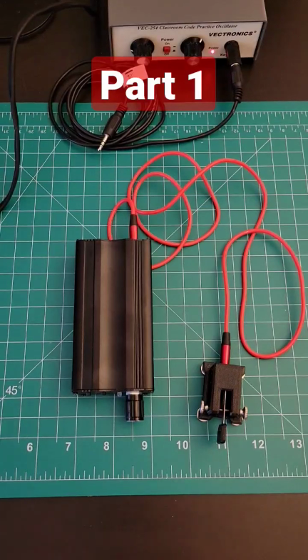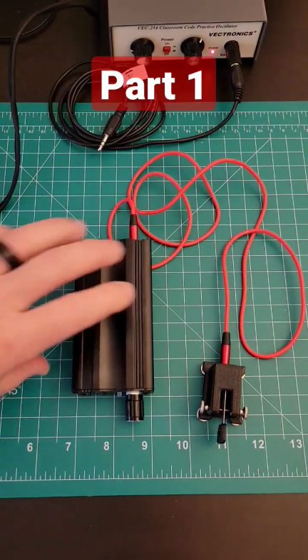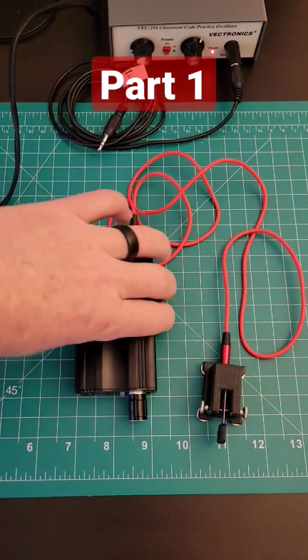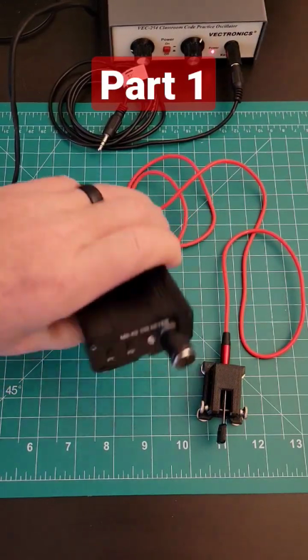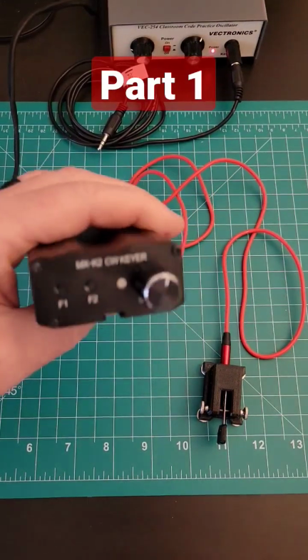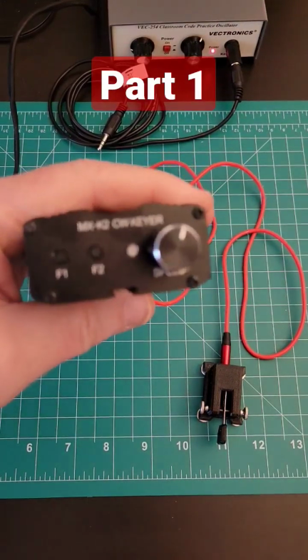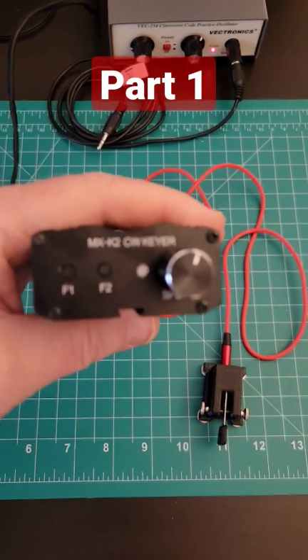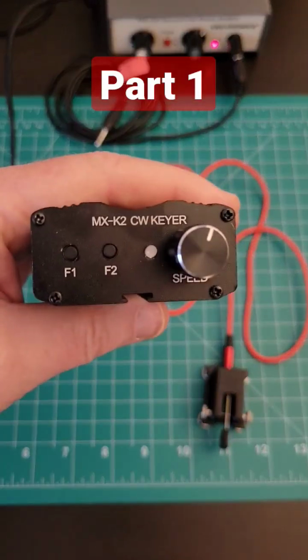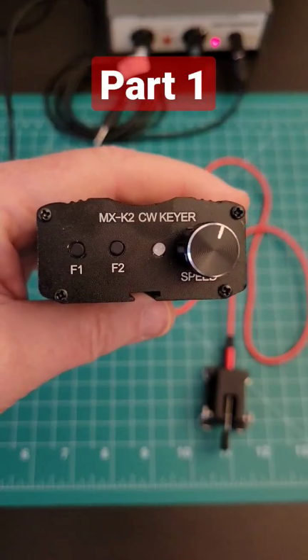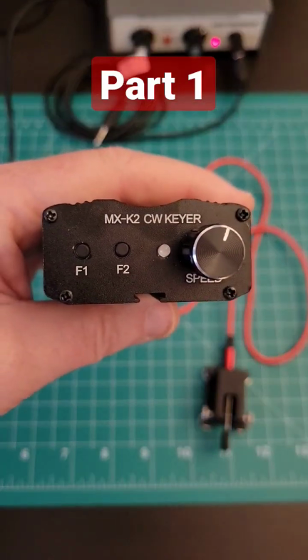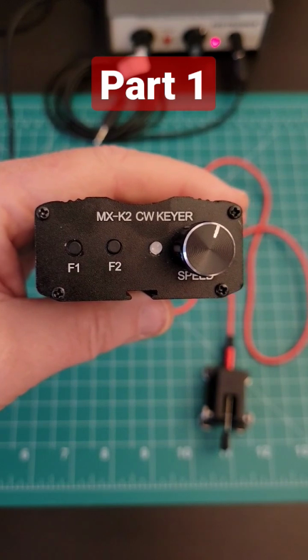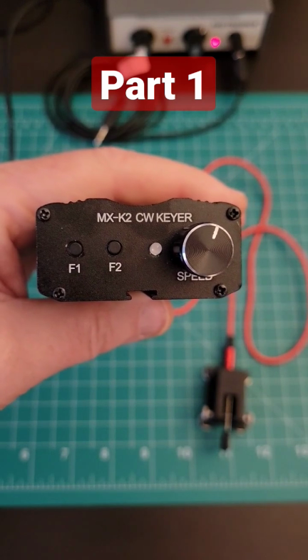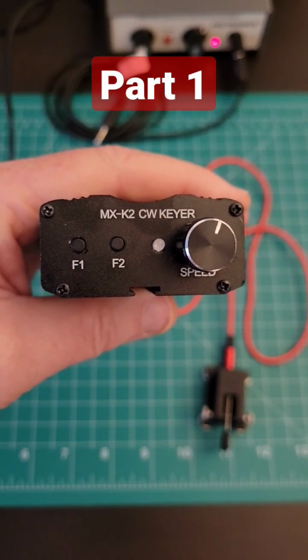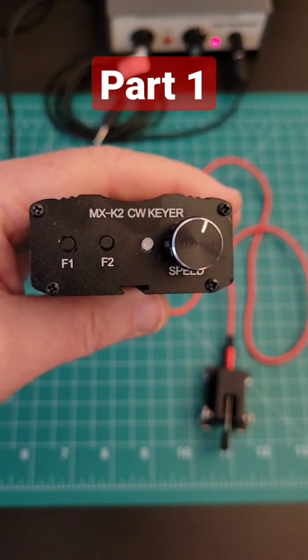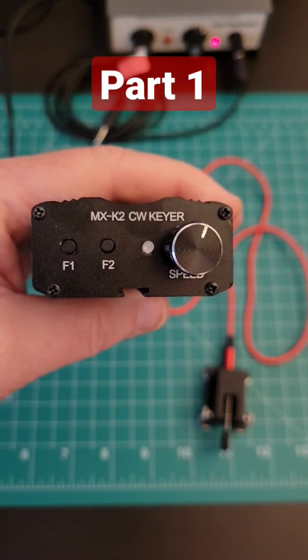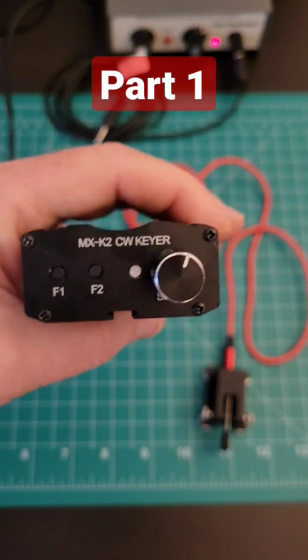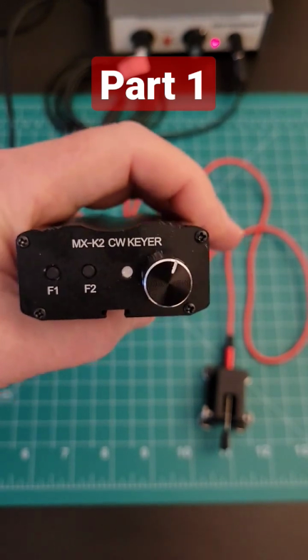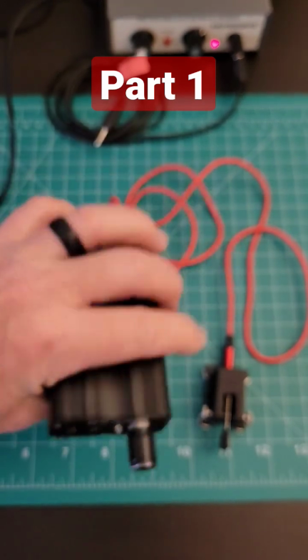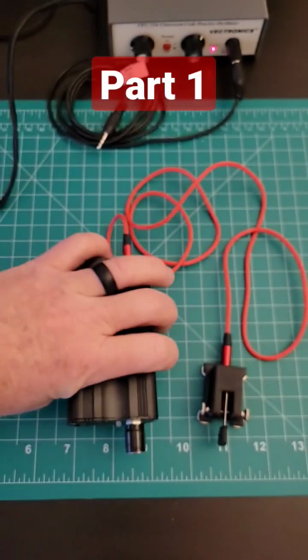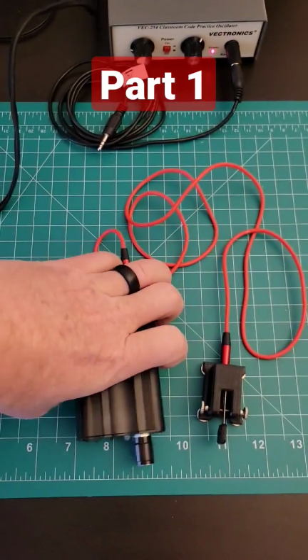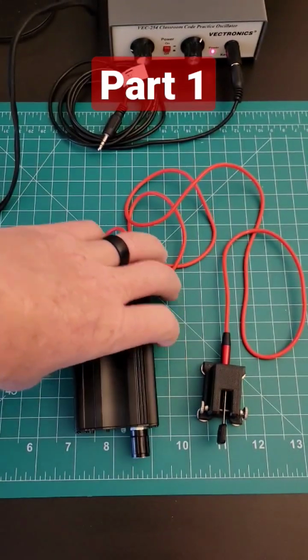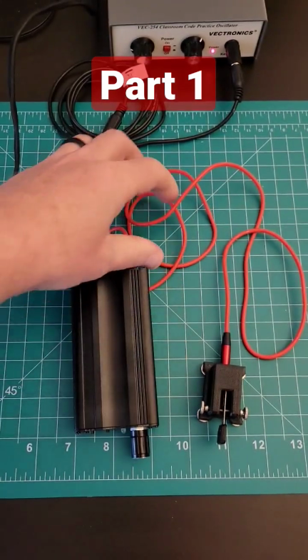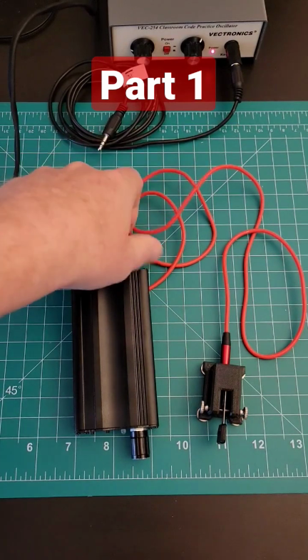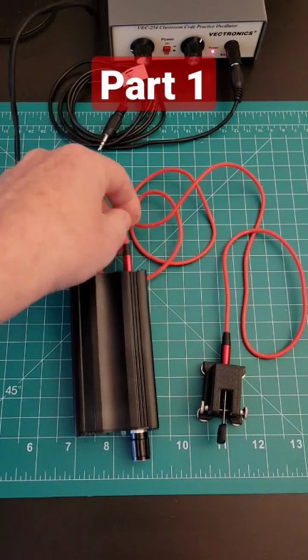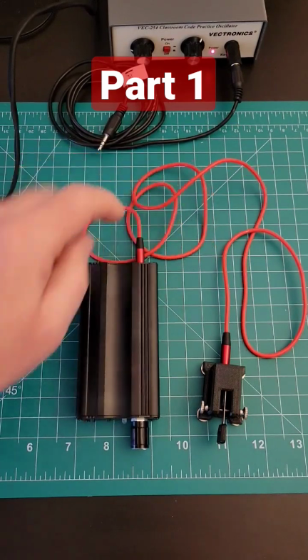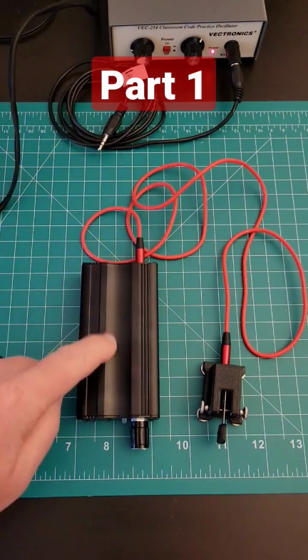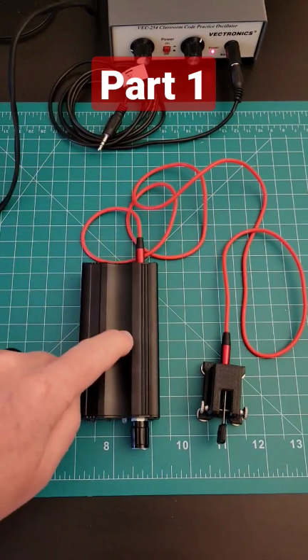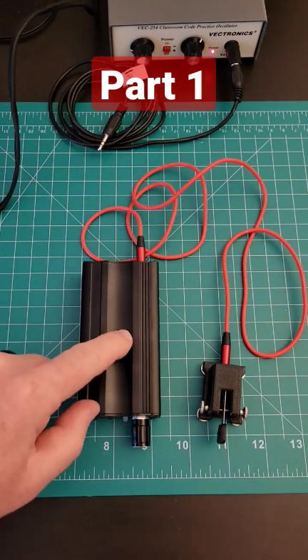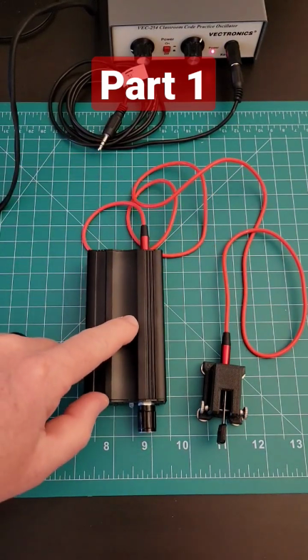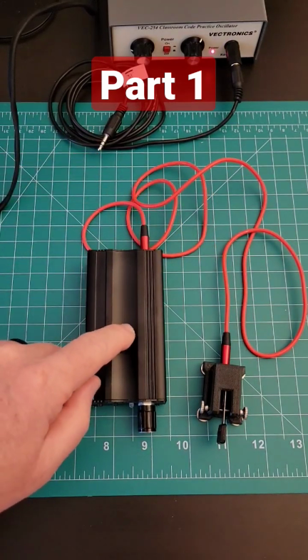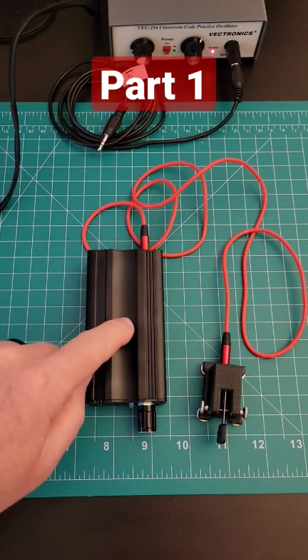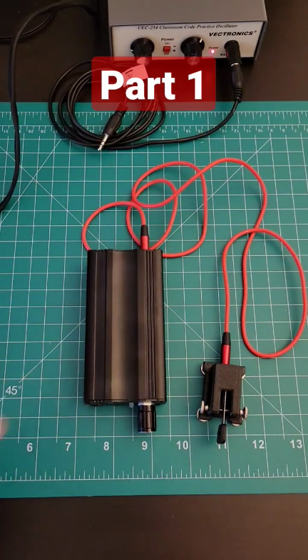I purchased a CW Keyer recently, the MXK2 from Amazon — I'll put a link down below. I wanted to talk about how to disable the audio out of this, and there's a good reason for it.